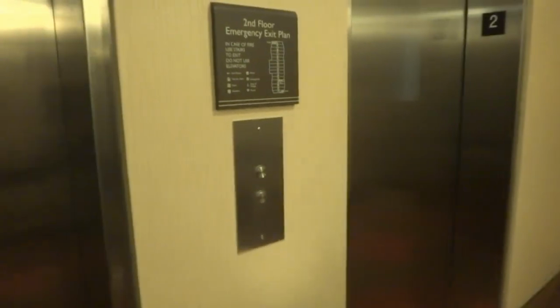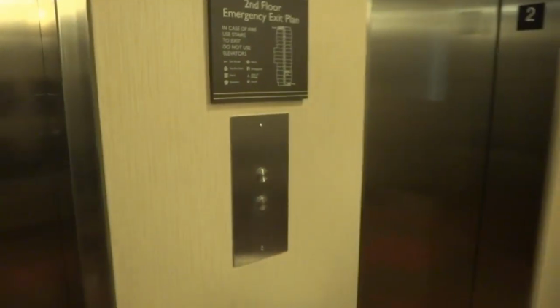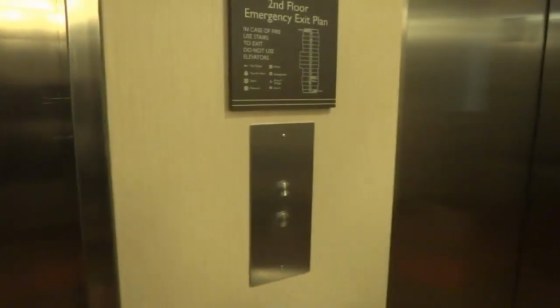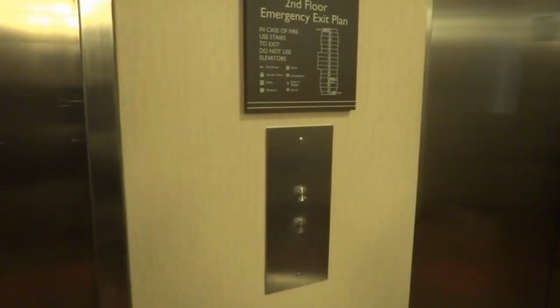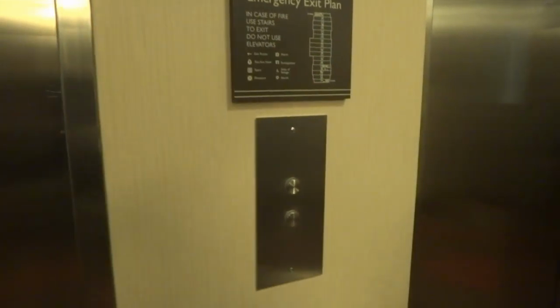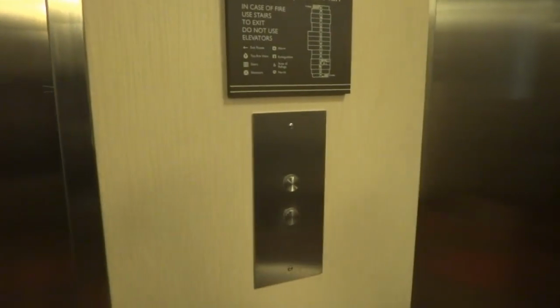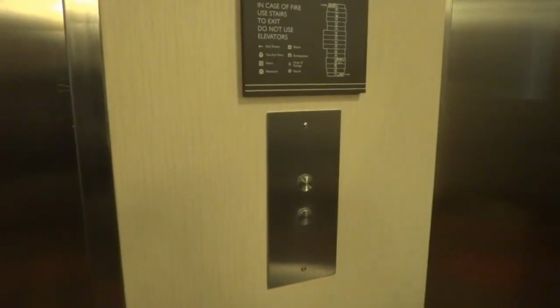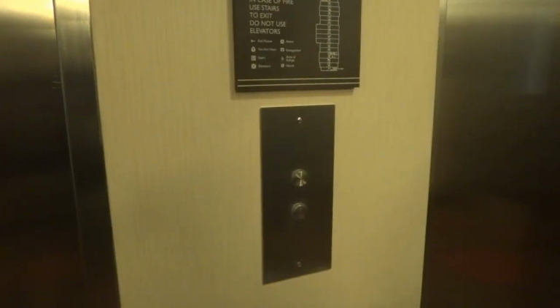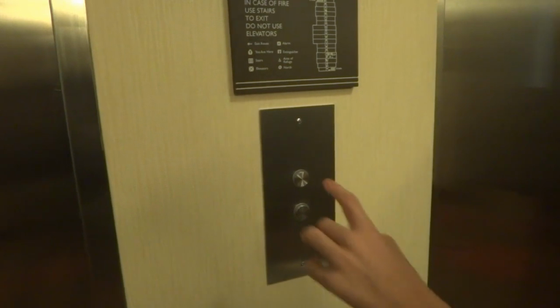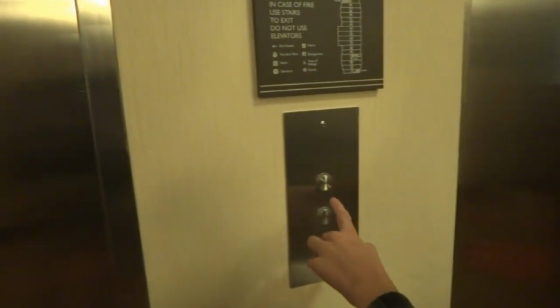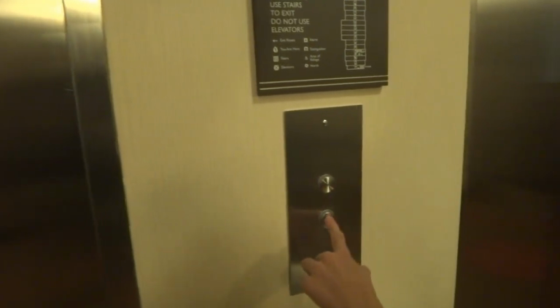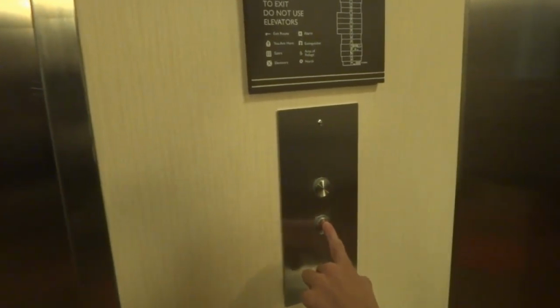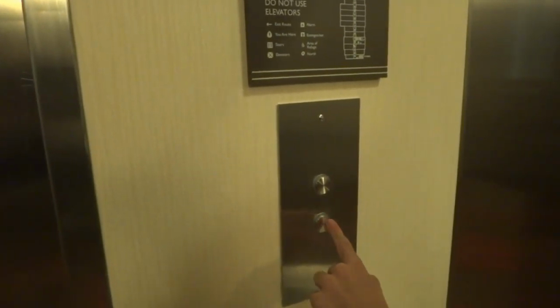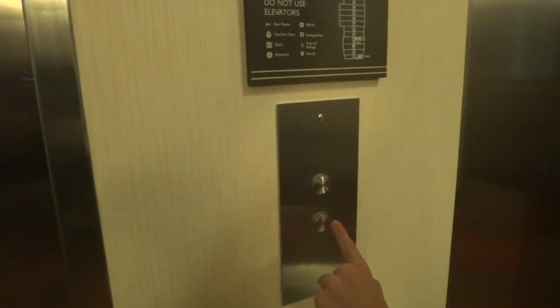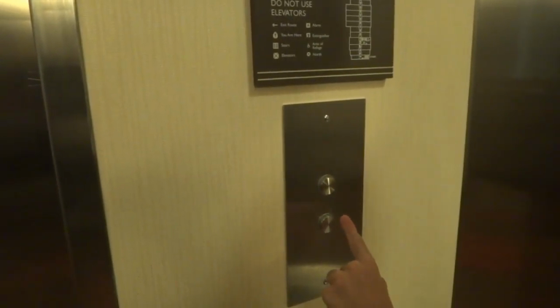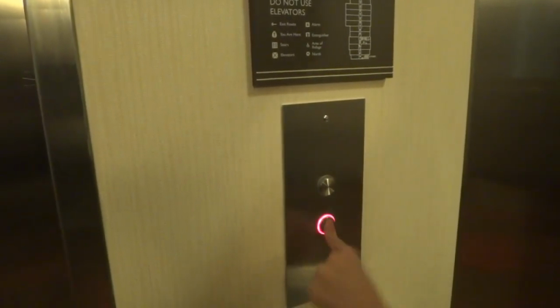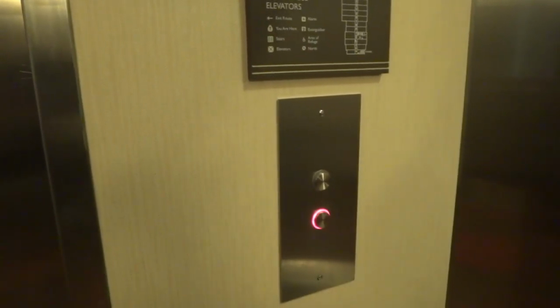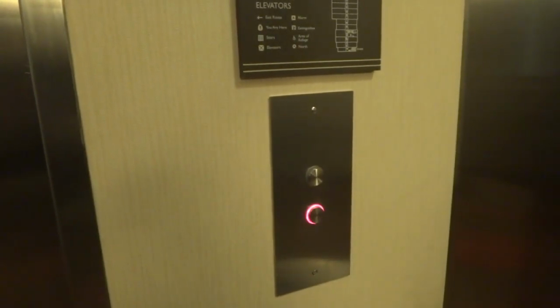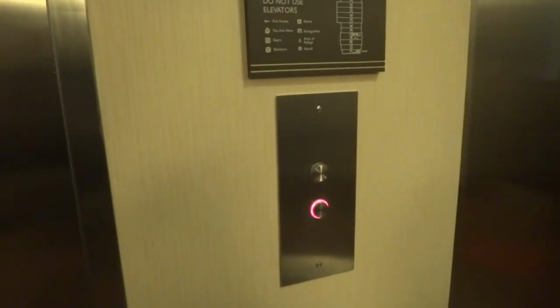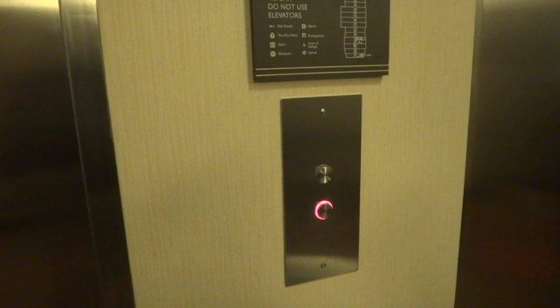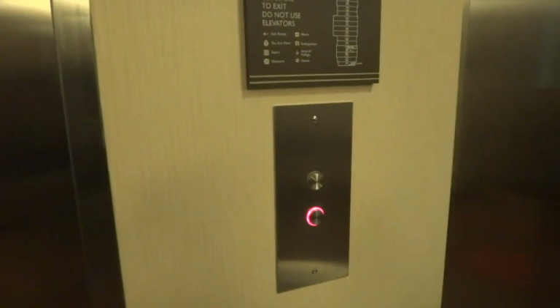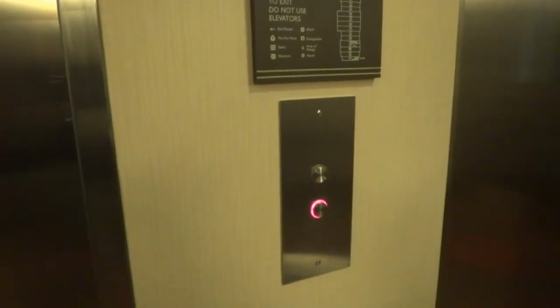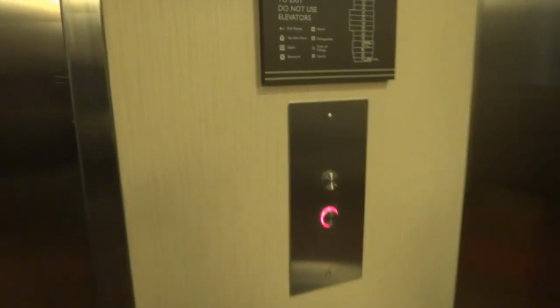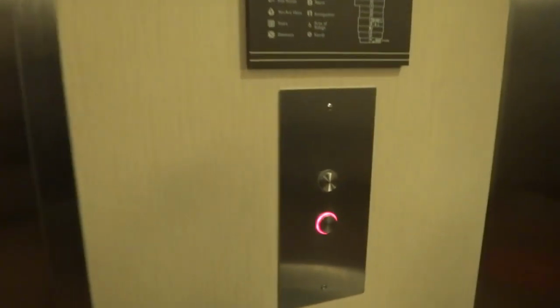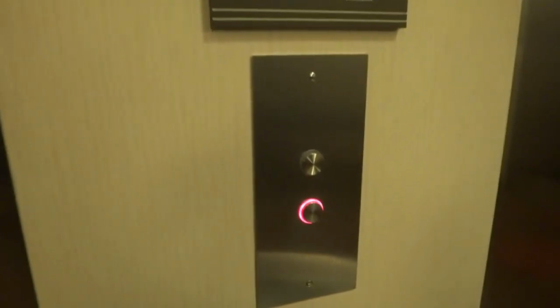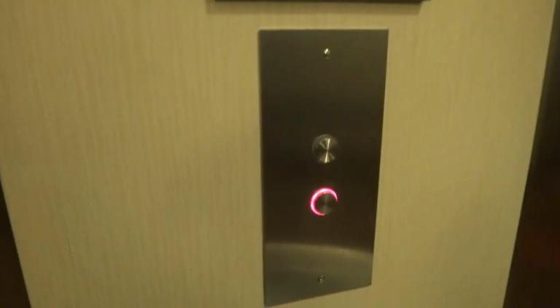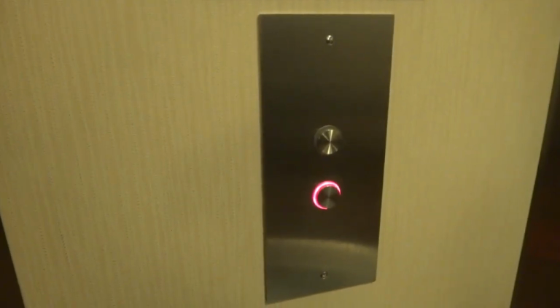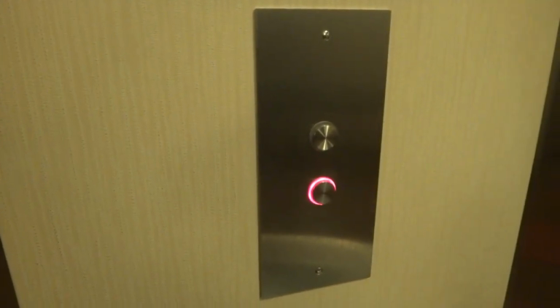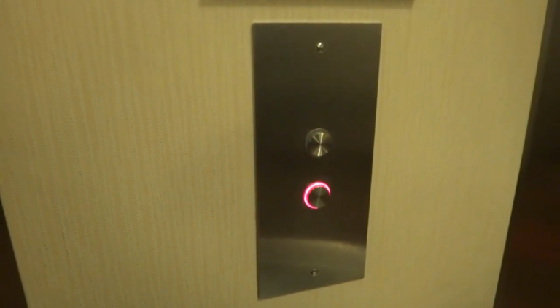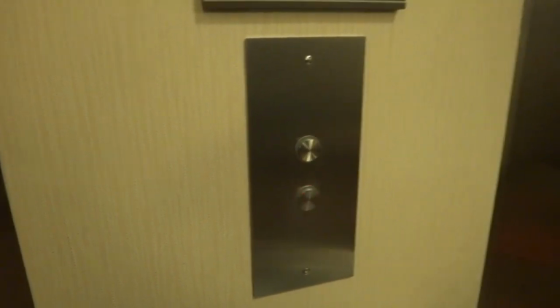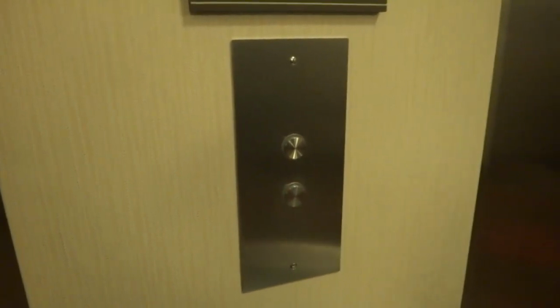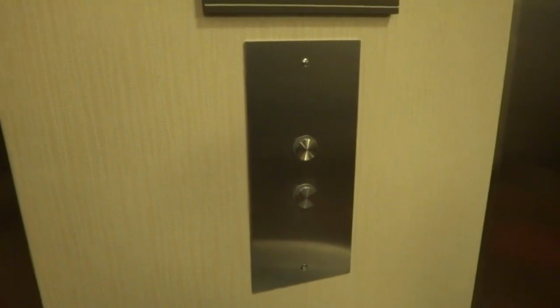This is the elevator at a brand new Hilton Garden Inn in Charlotte, North Carolina near the airport. This place is brand new, just opened this week, like three days ago. That's what they said.